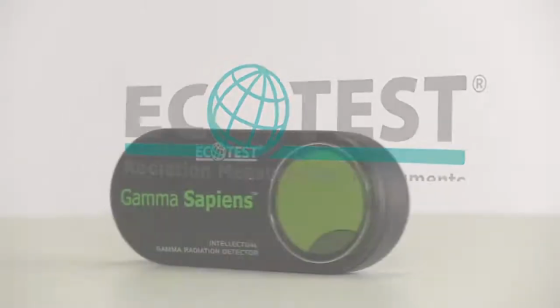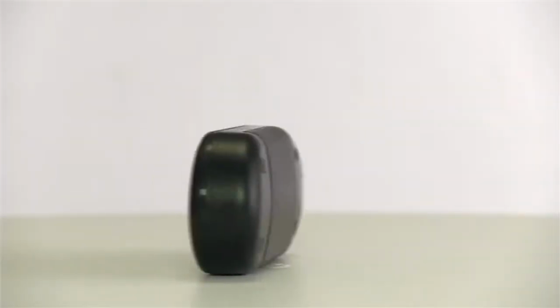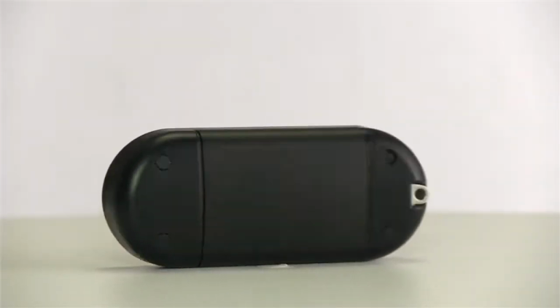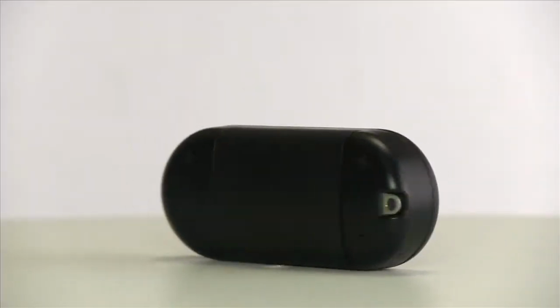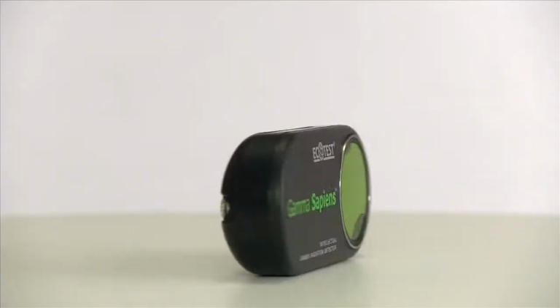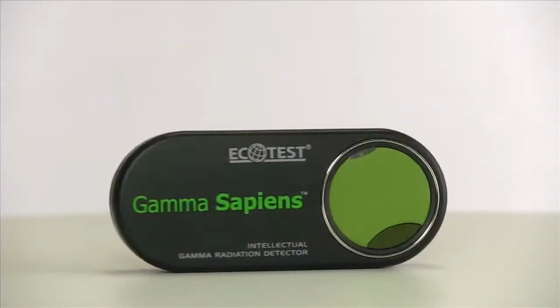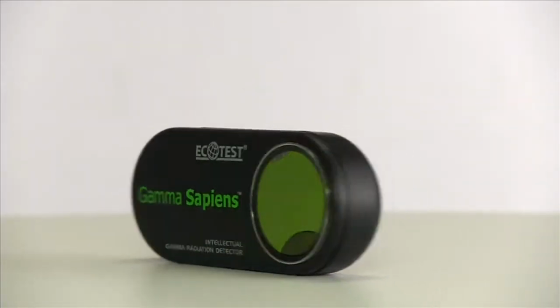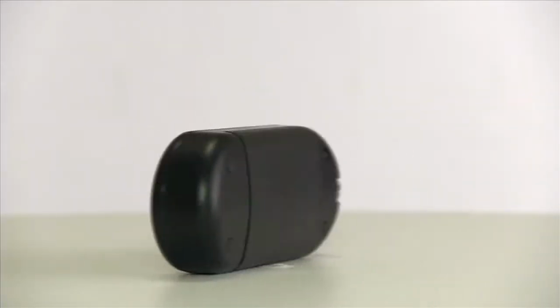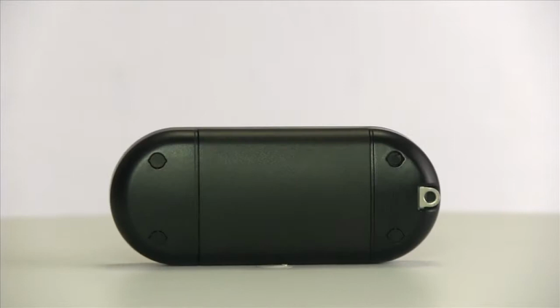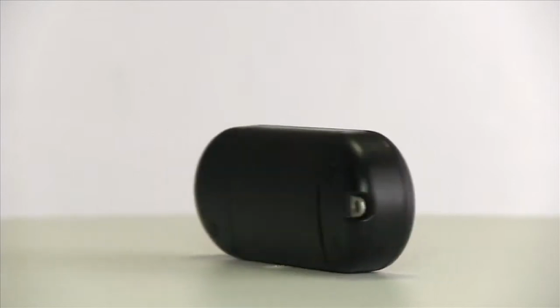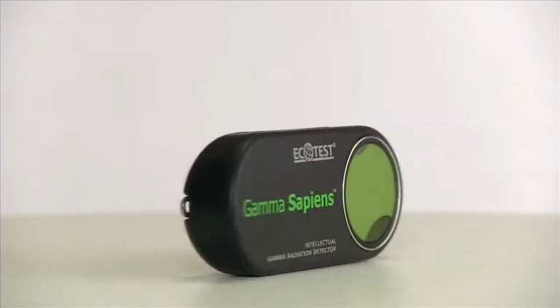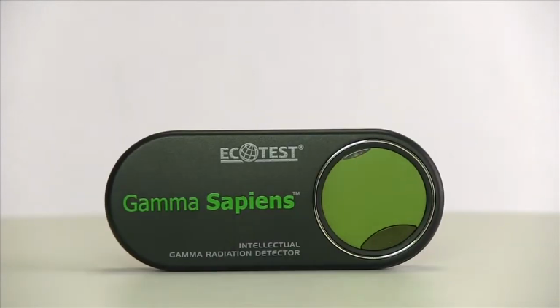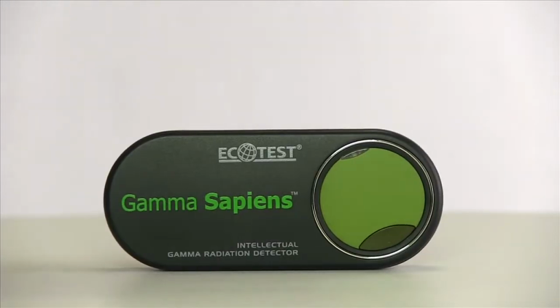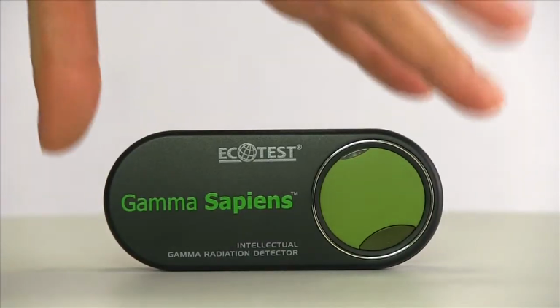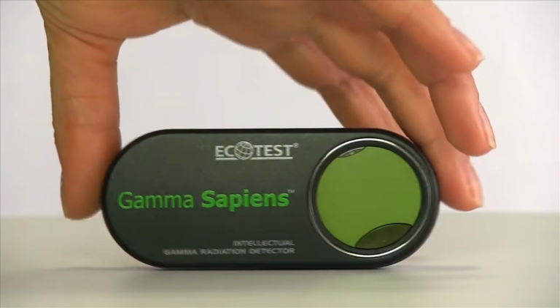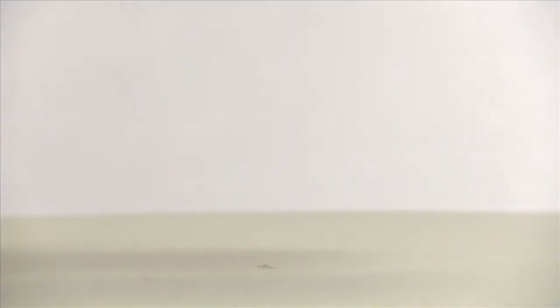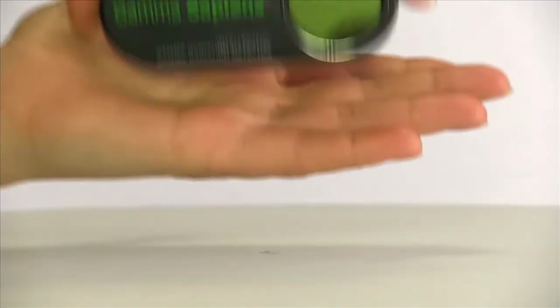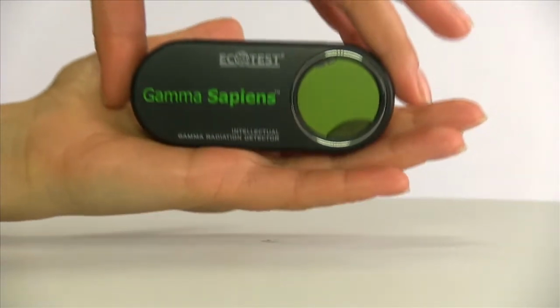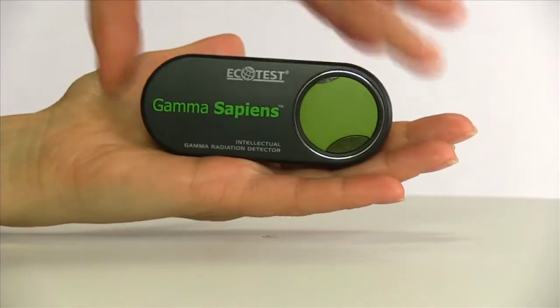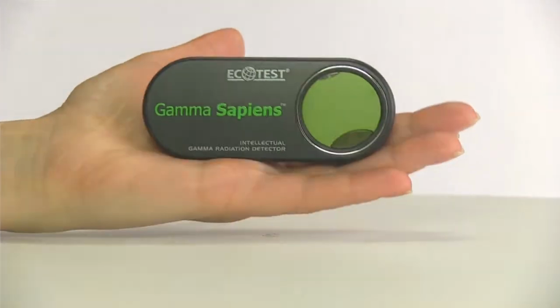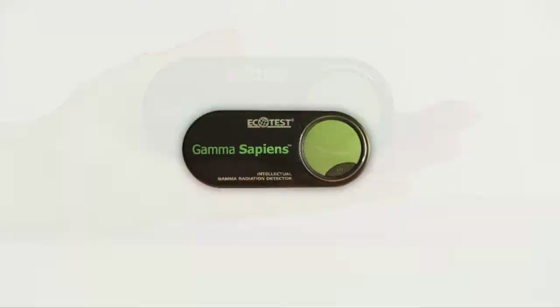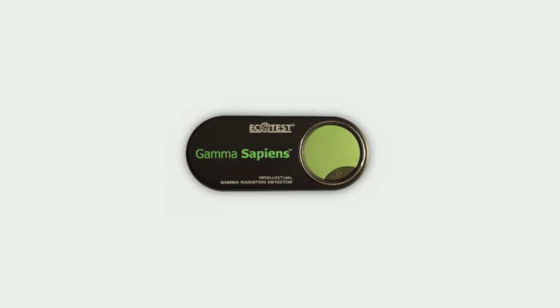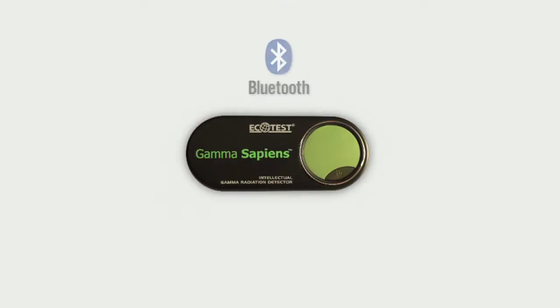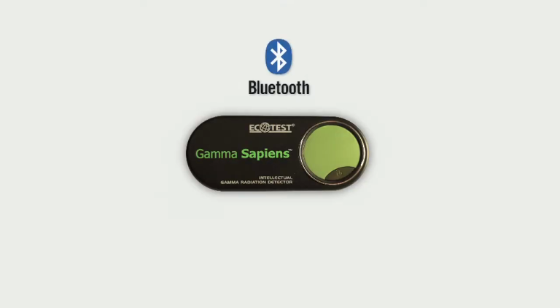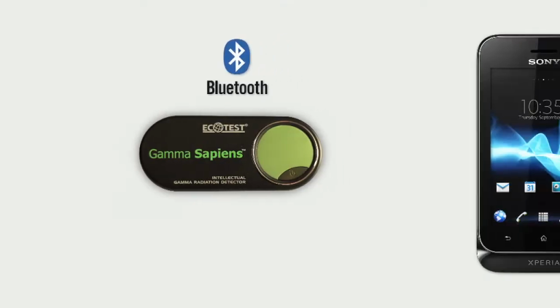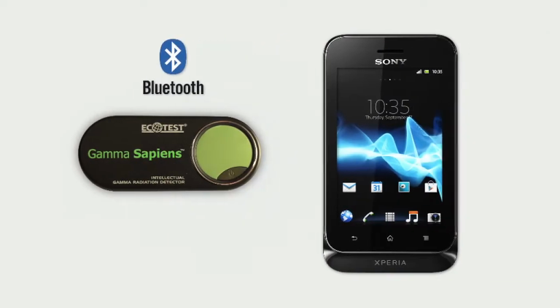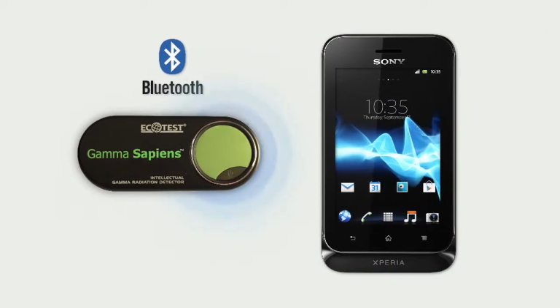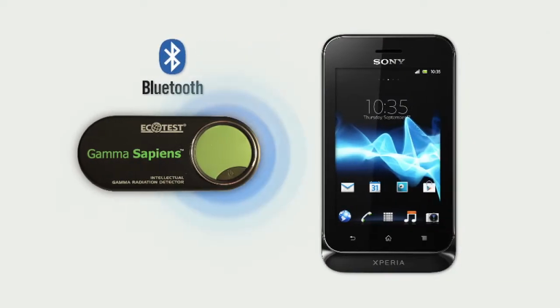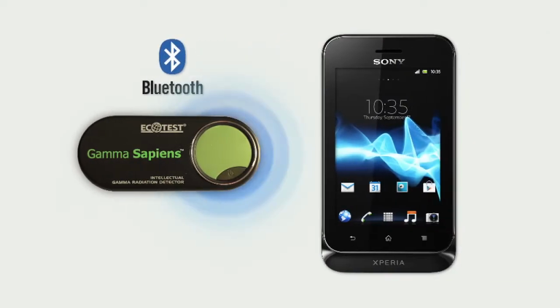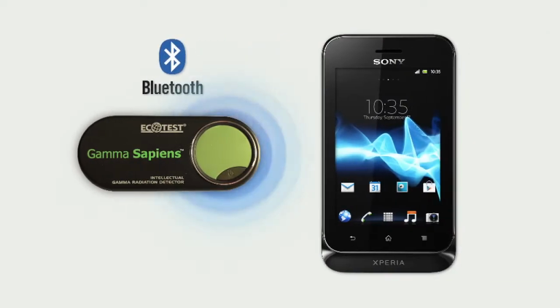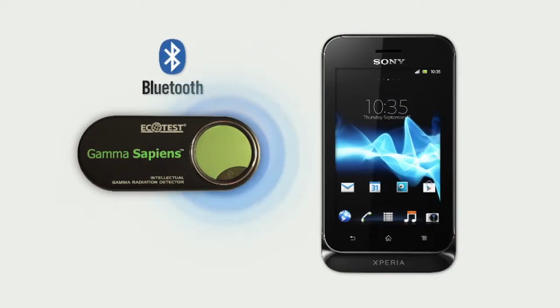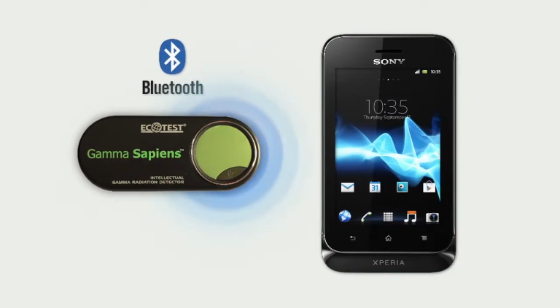We are glad to introduce Gamma Sapiens, a new dosimetric device of EcoTest trademark. This tiny smart device can measure radiation level and transfer all data to your Android smartphone or tablet via Bluetooth channel.